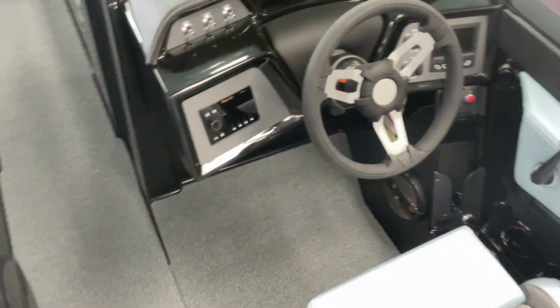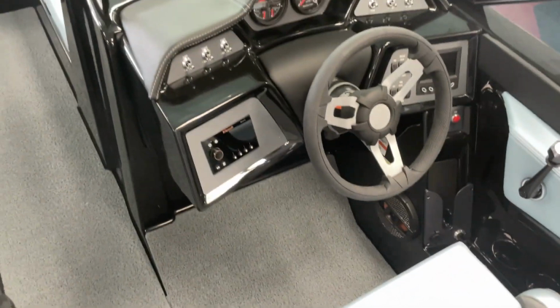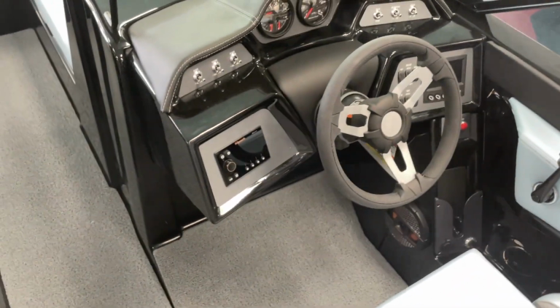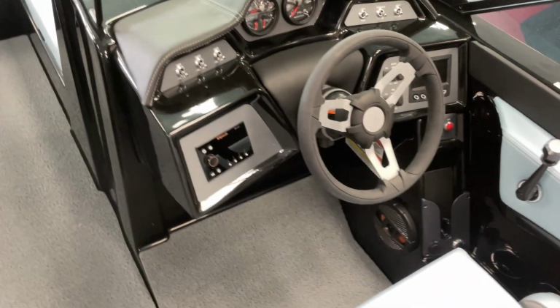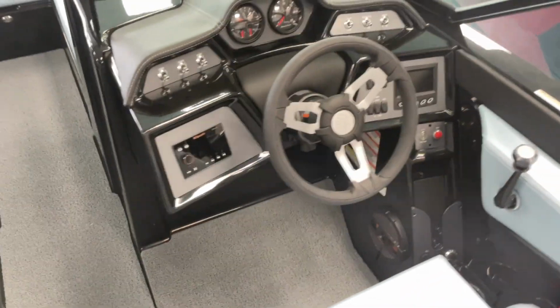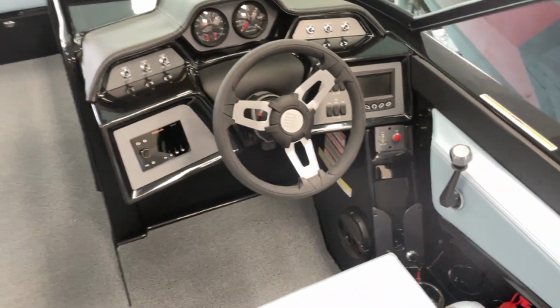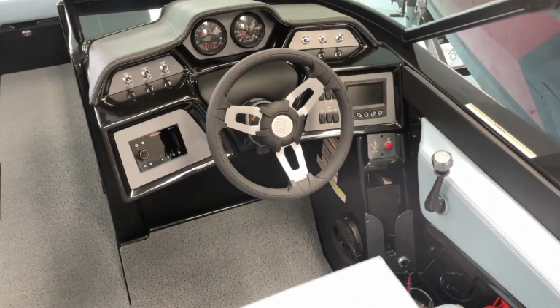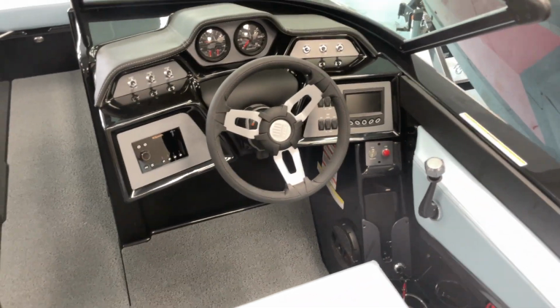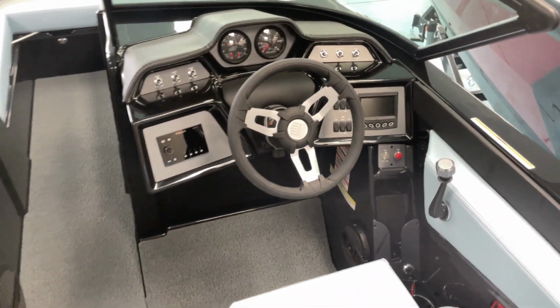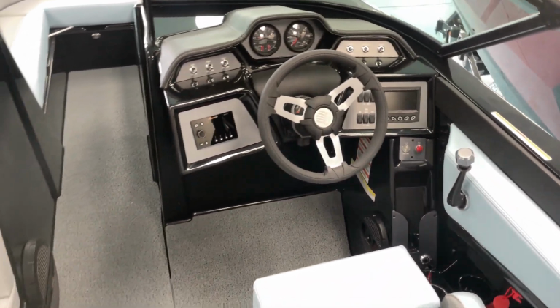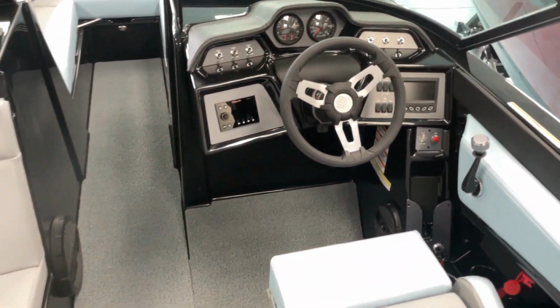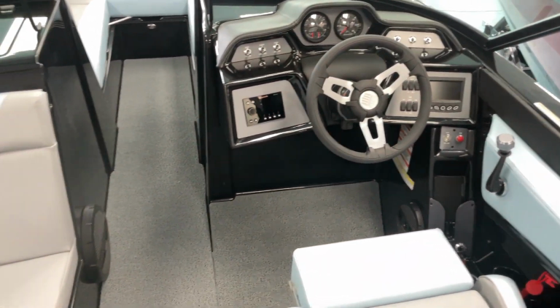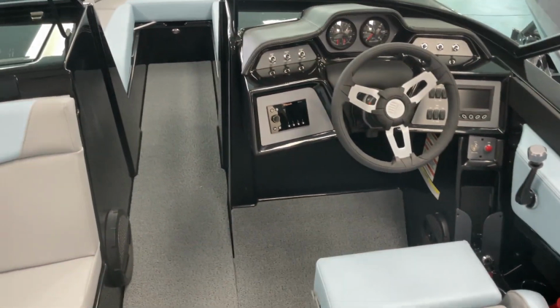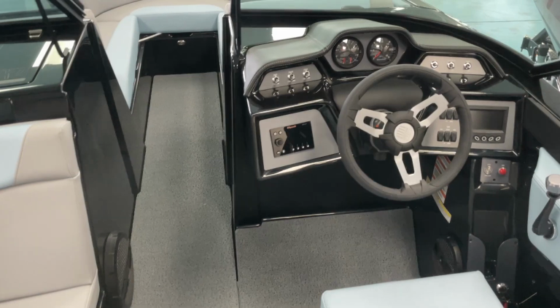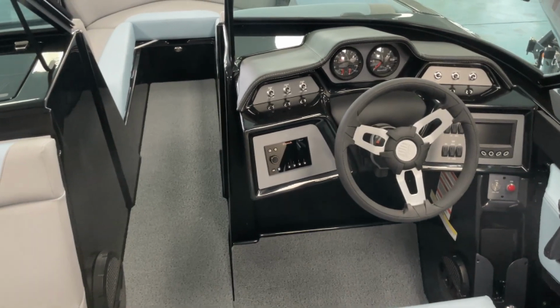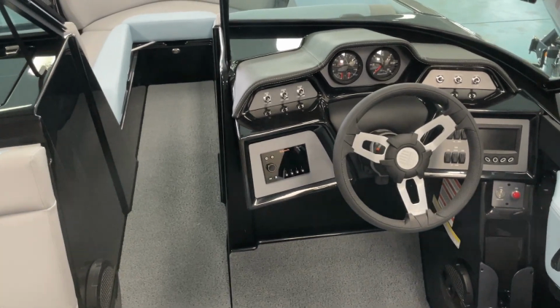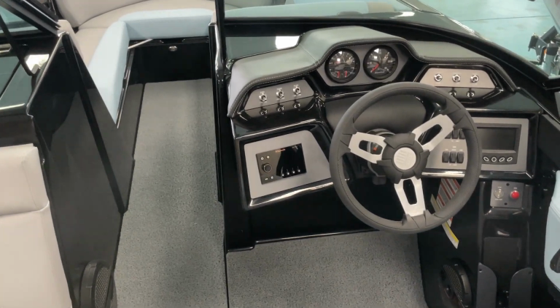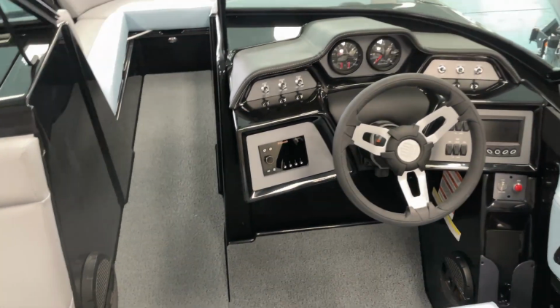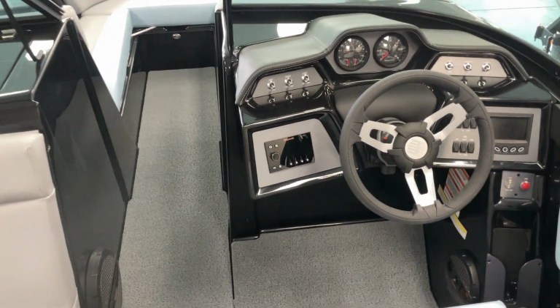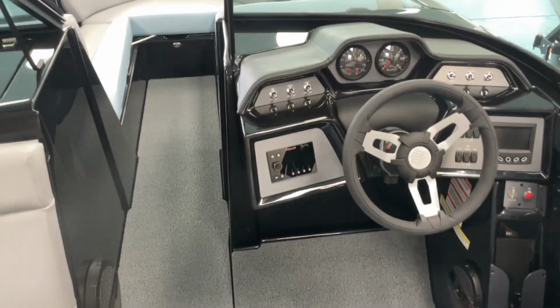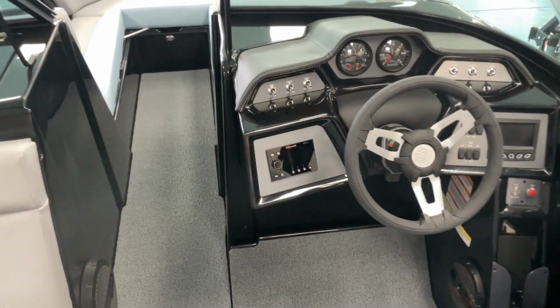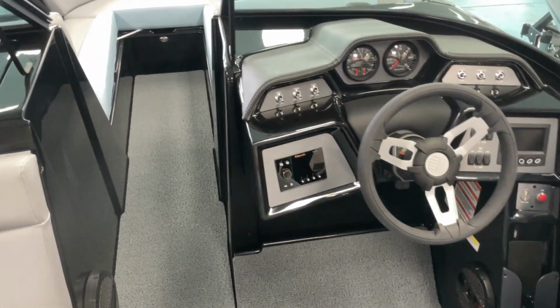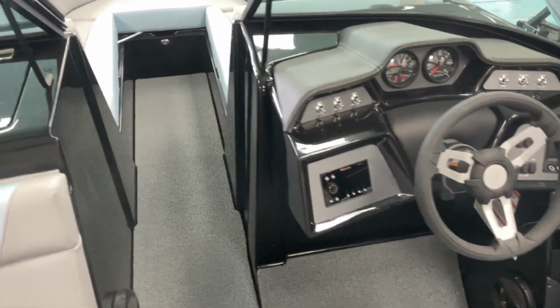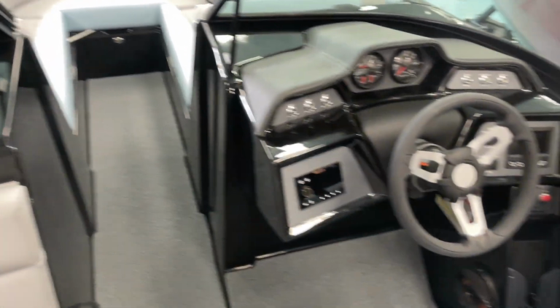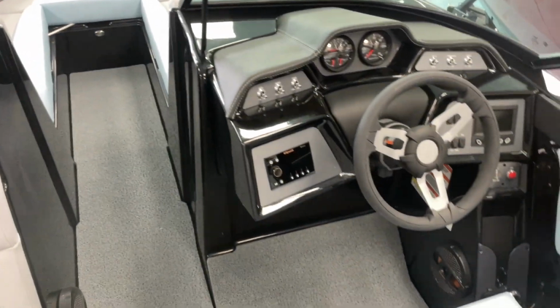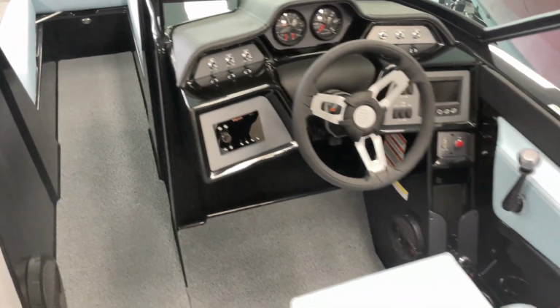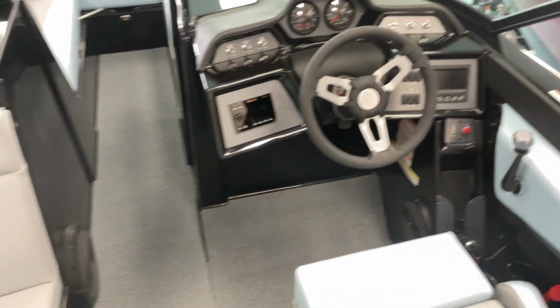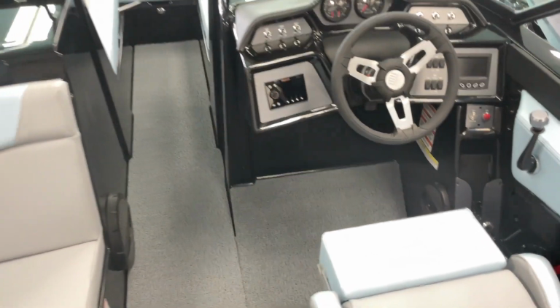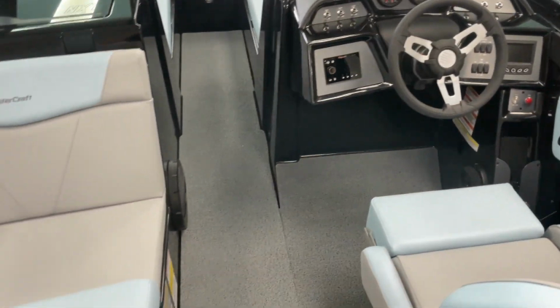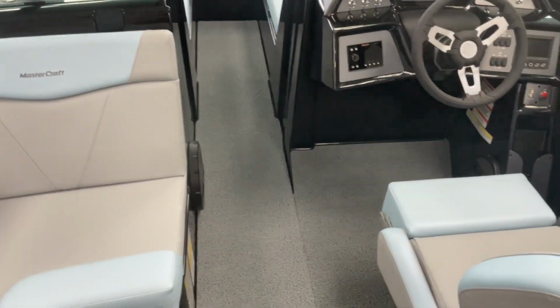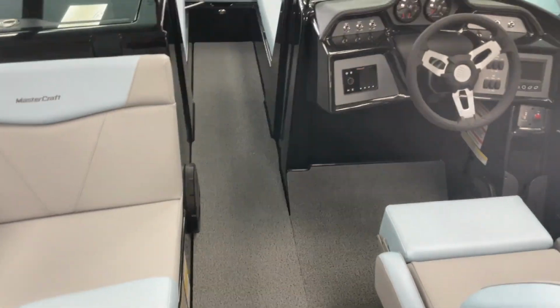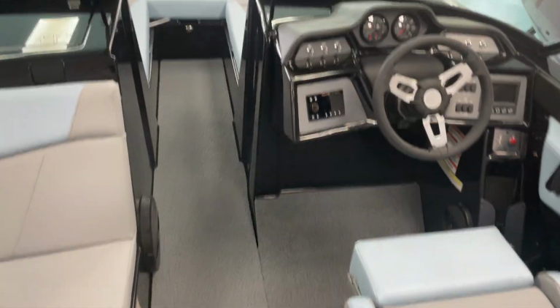Hi, my name is Scott Rush with MarineMax here in Greenville, South Carolina. I'm going to do a video walkthrough of our NXT 23 2023. This is a new model for 2023 — this is an awesome boat.